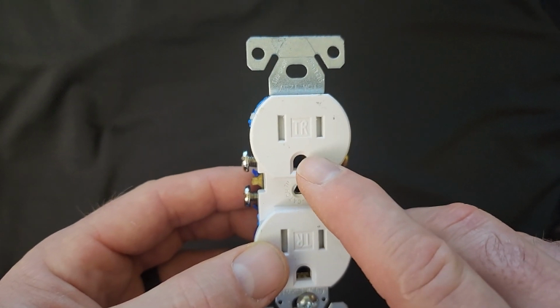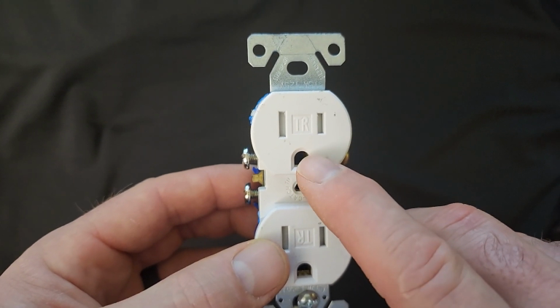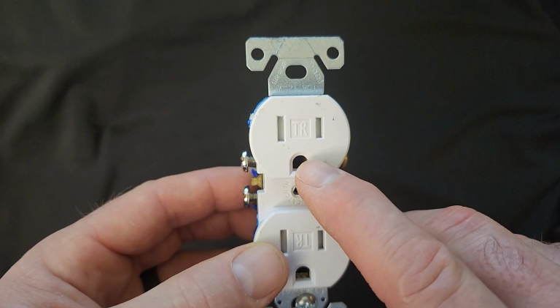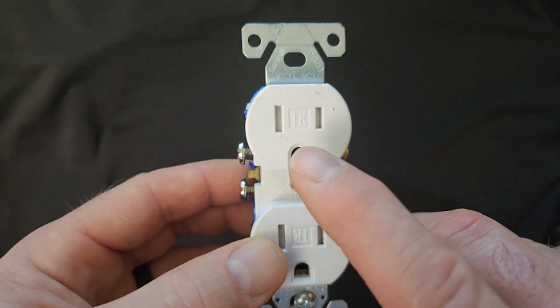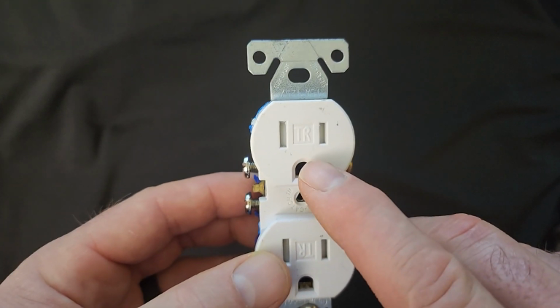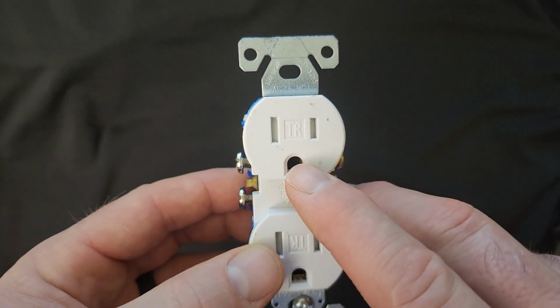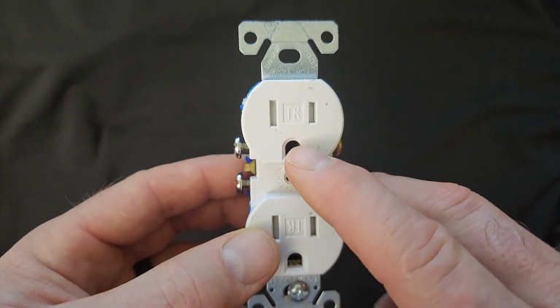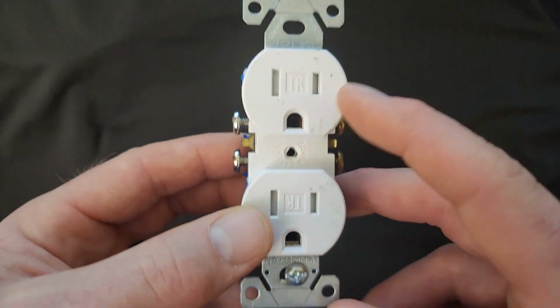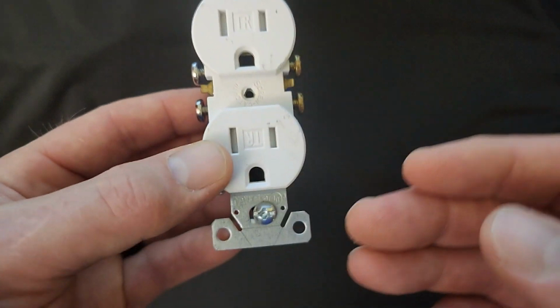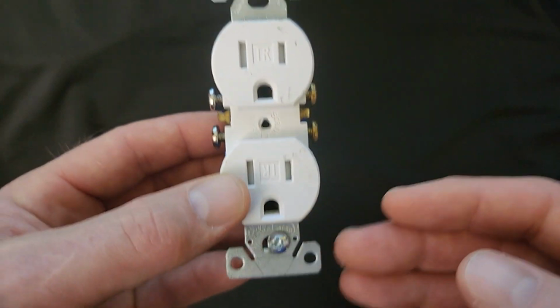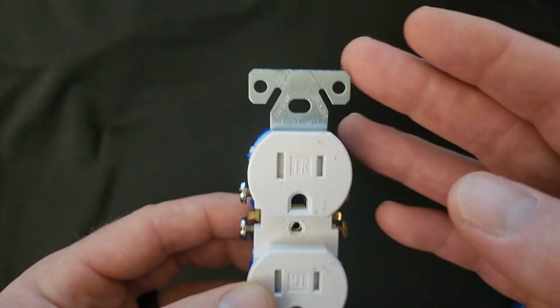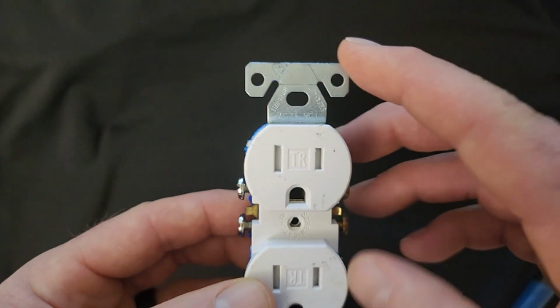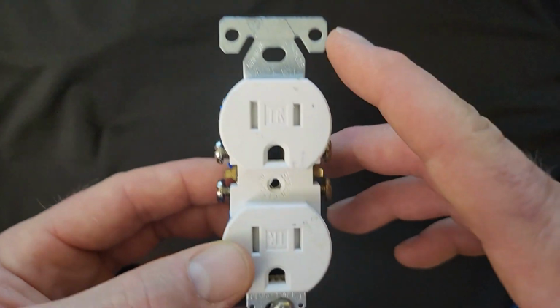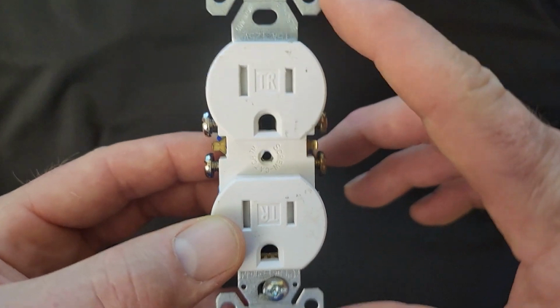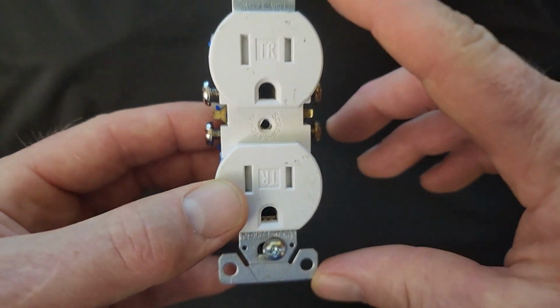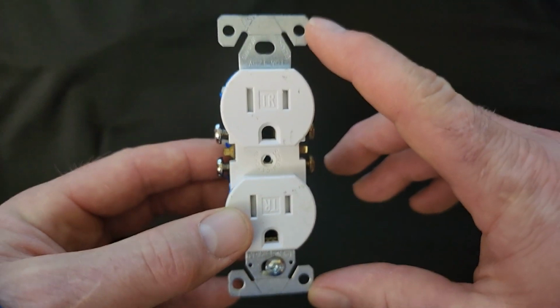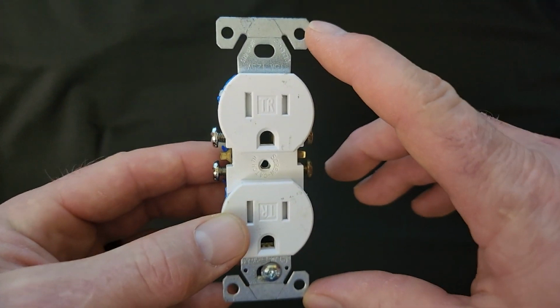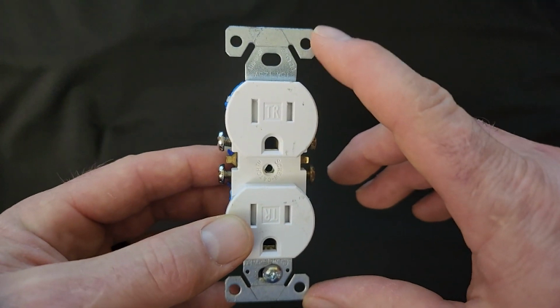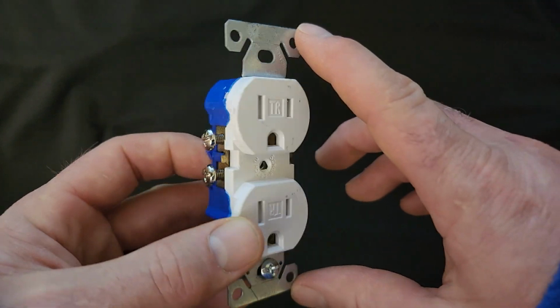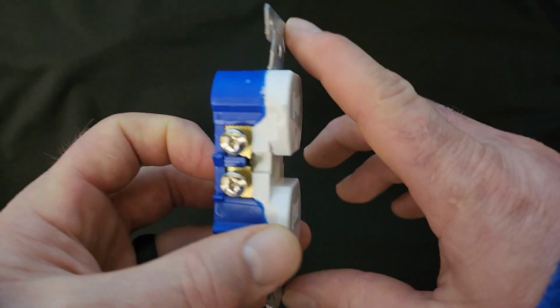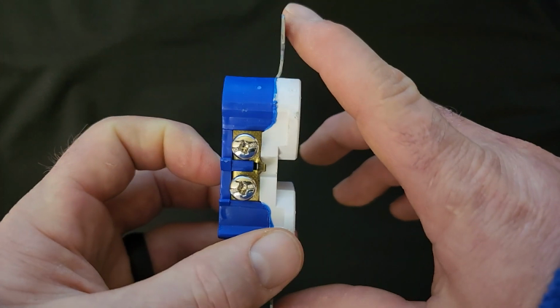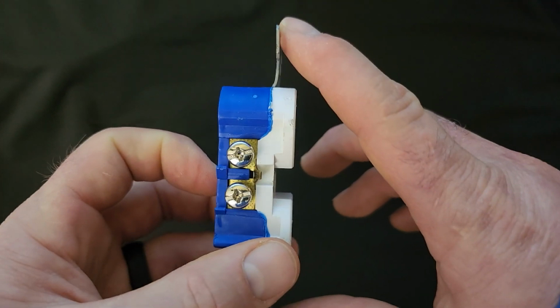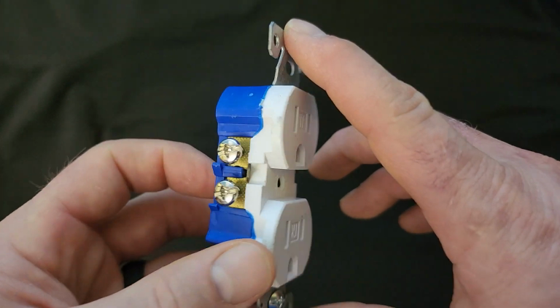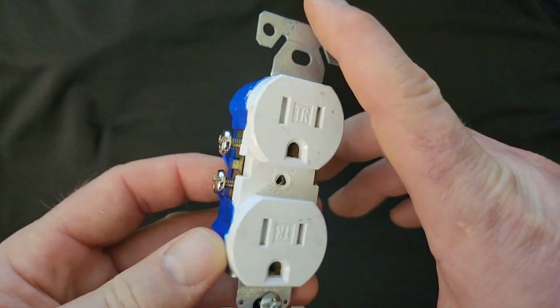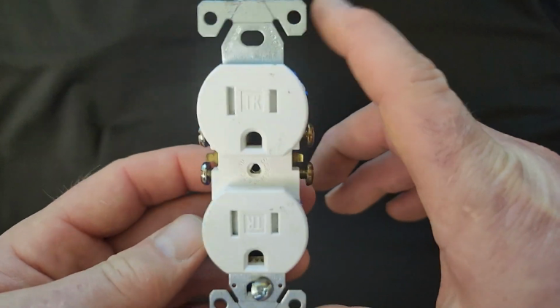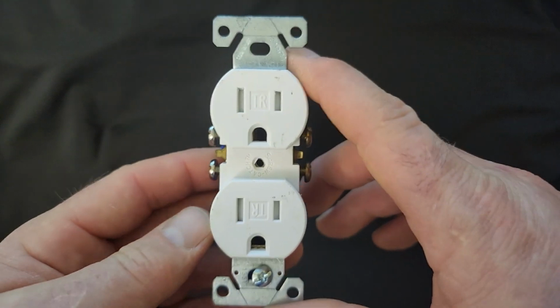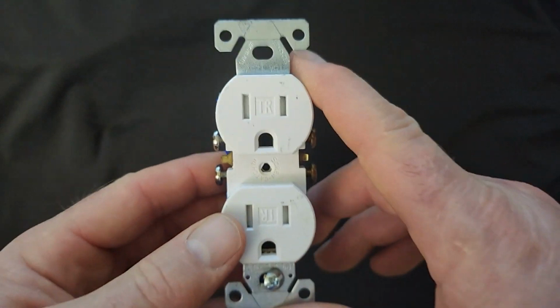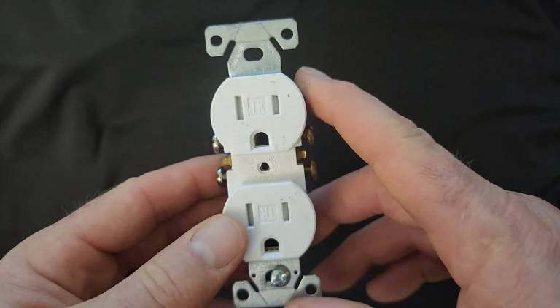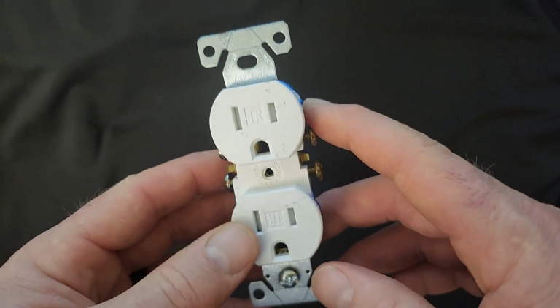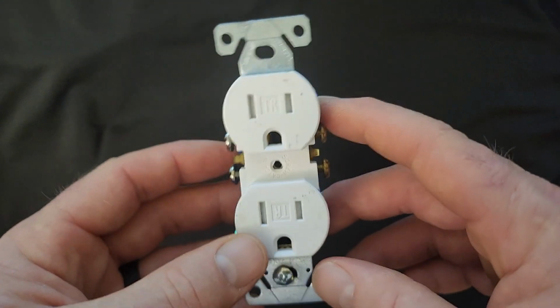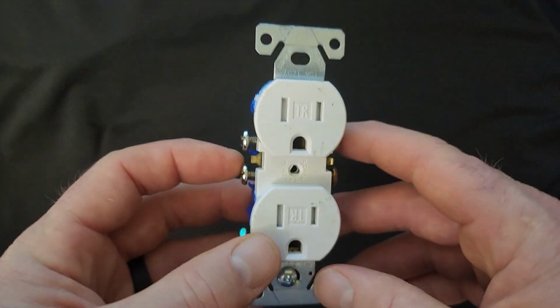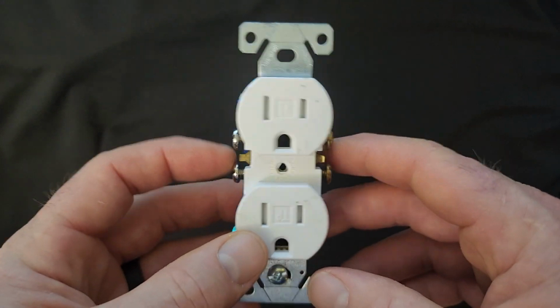The ground prong is where we plug in our equipment ground, which we're going to talk about in just a little bit. Also looking at the face of it, this is the yoke — the yoke is the strap or piece that holds the device together. We're going to learn some cool stuff about it here in just a little bit.